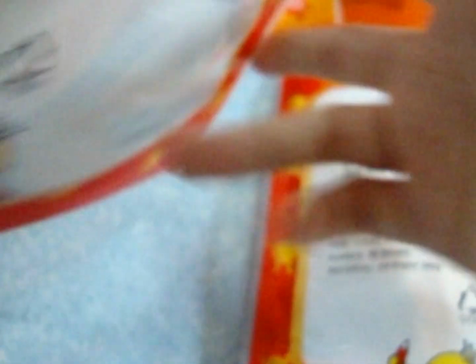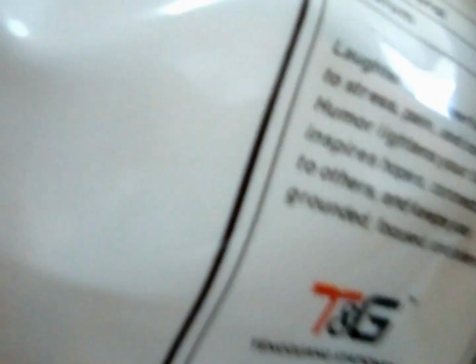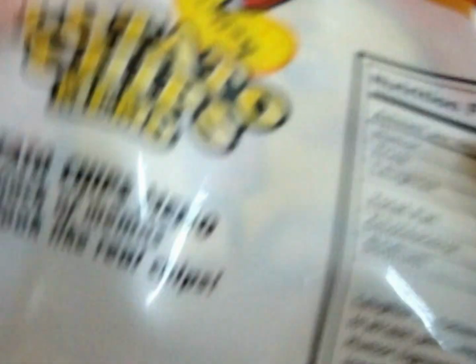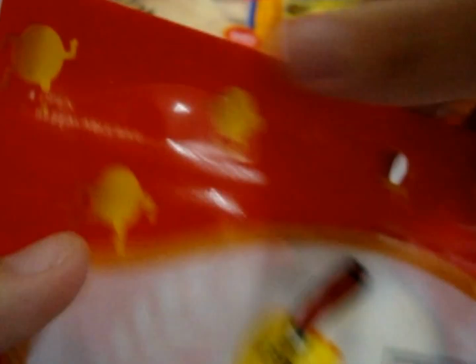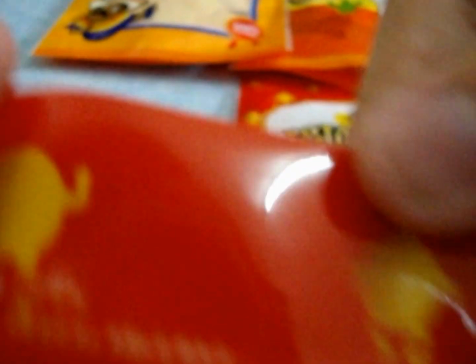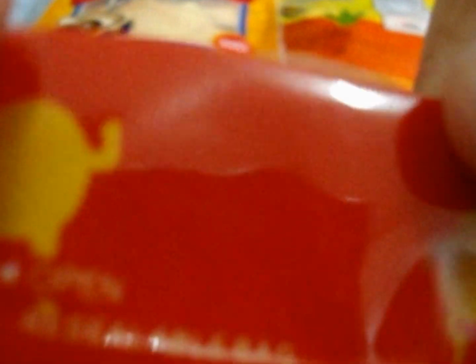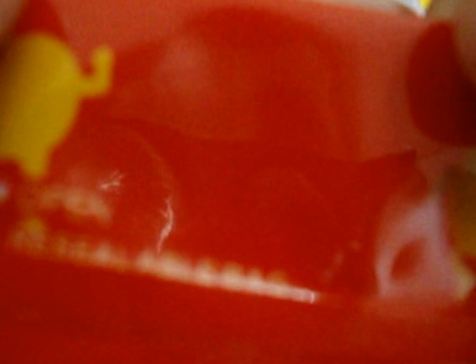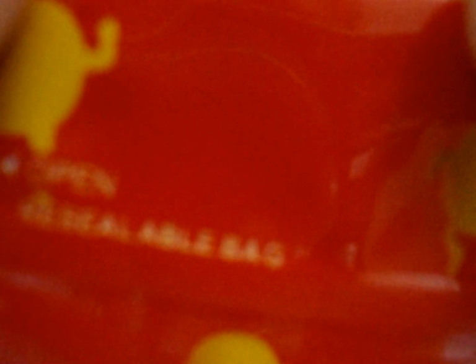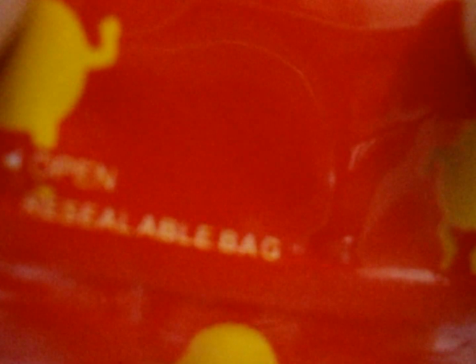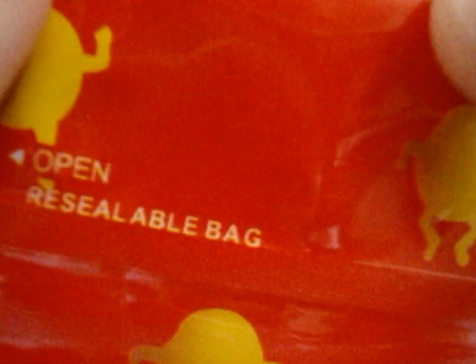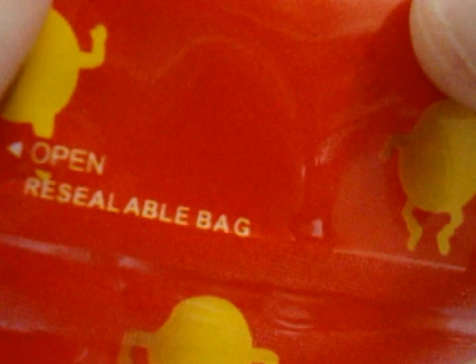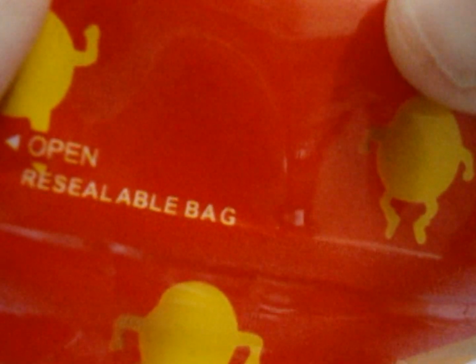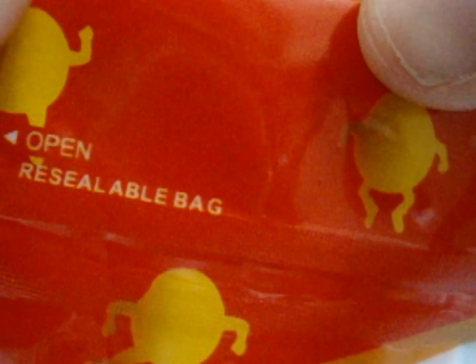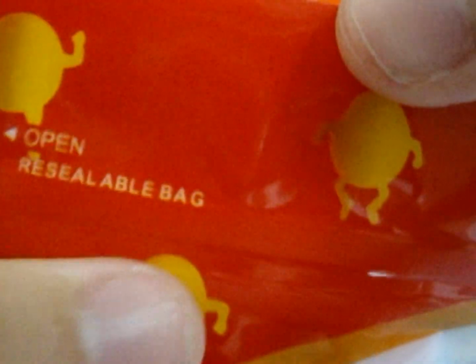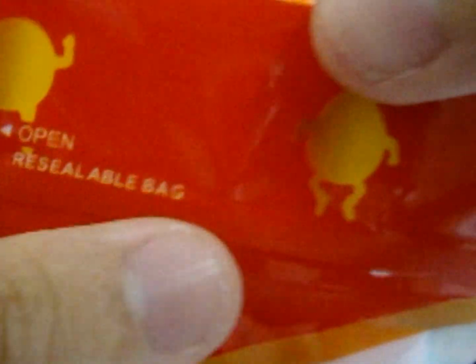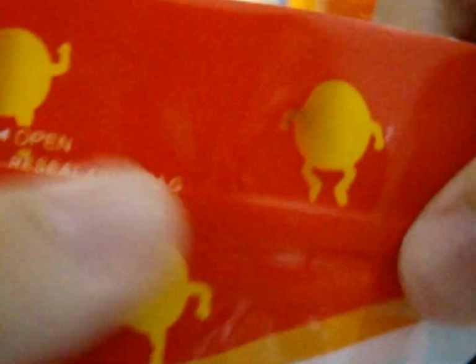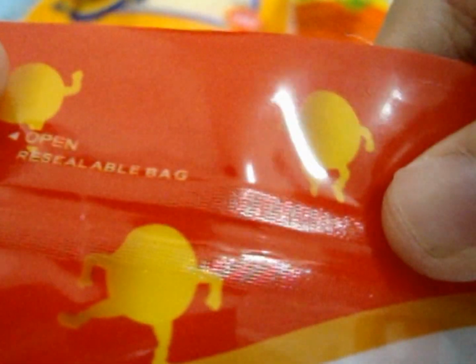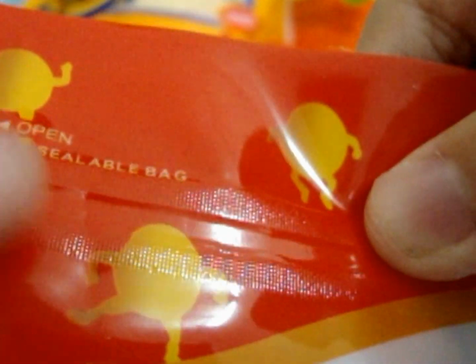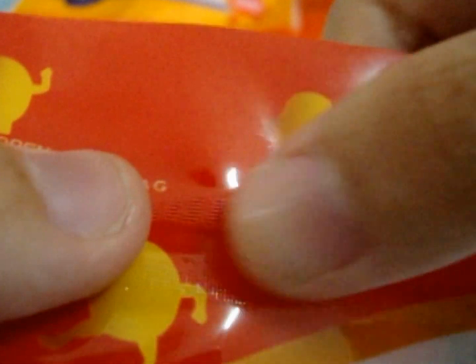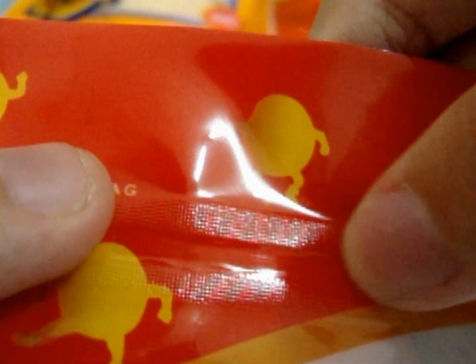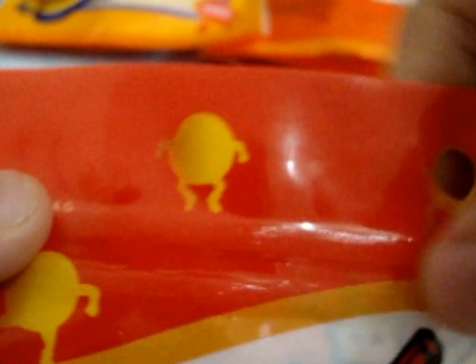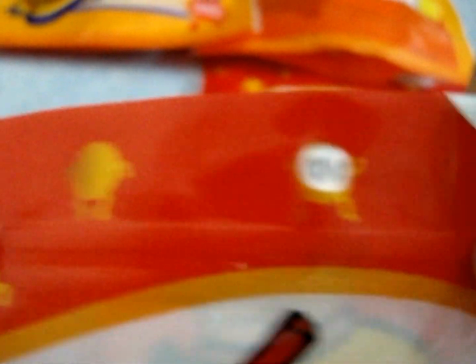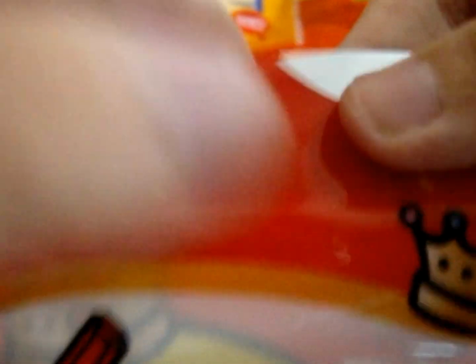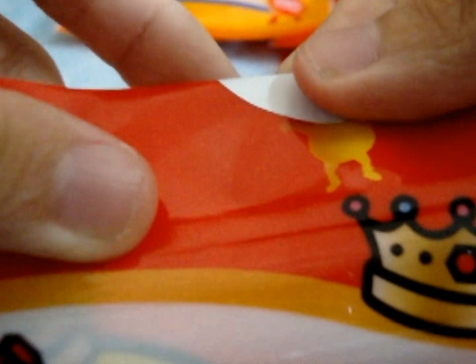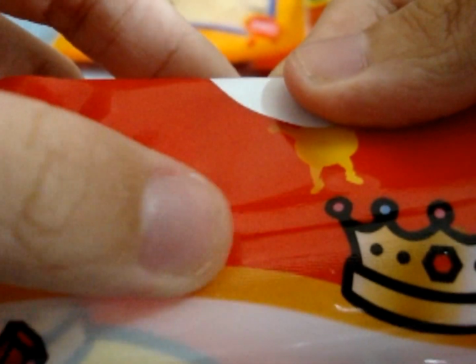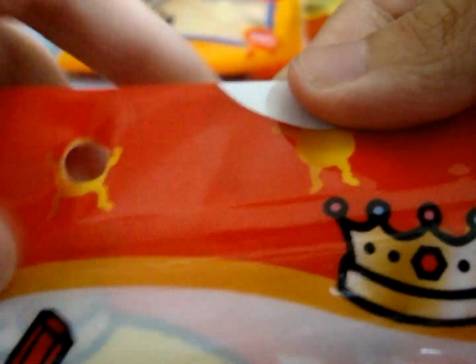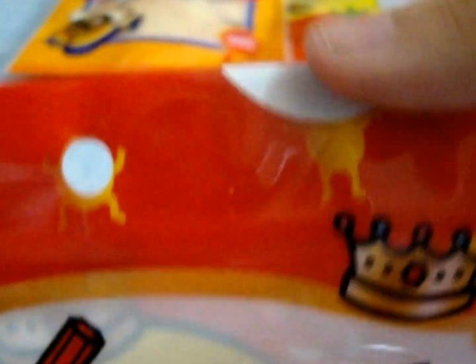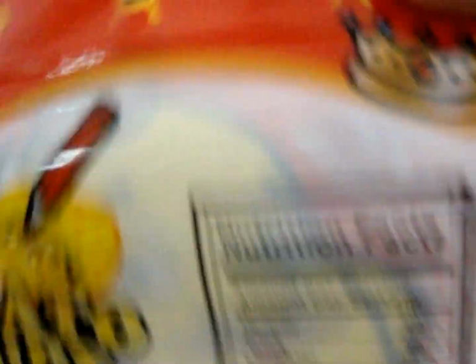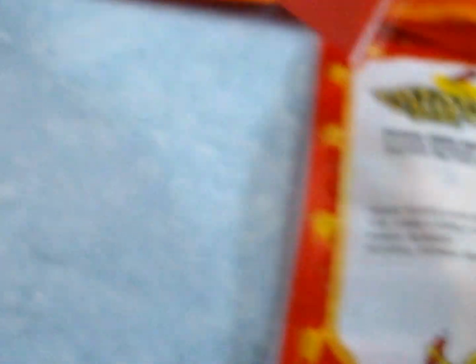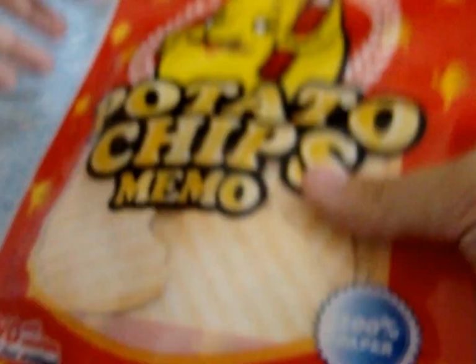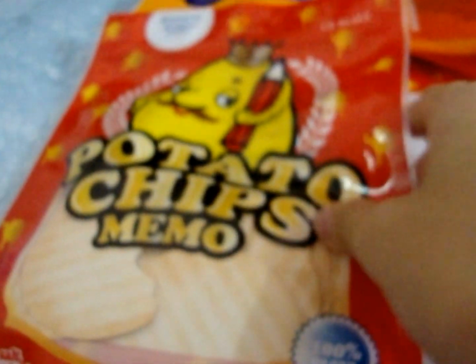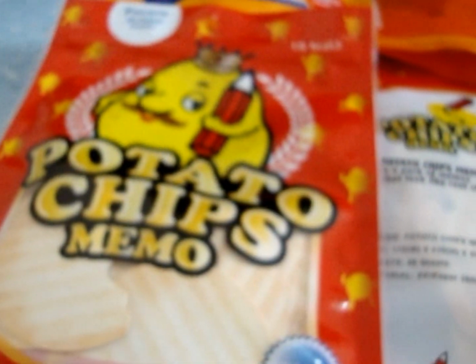It says here — we seal label bag. So this is the ziplock part. Okay, so that's for the potato chips.